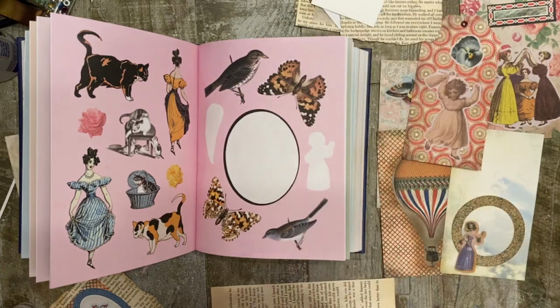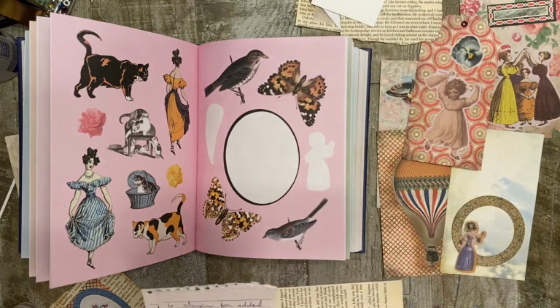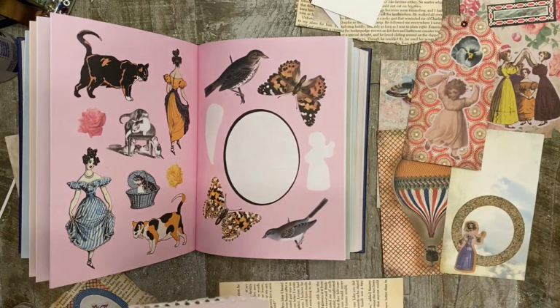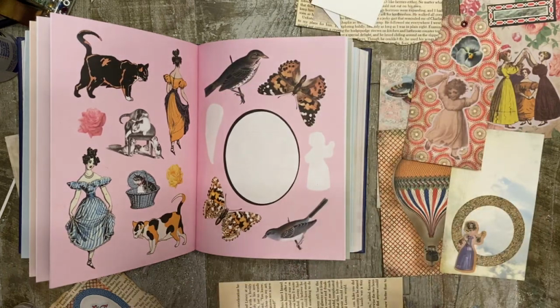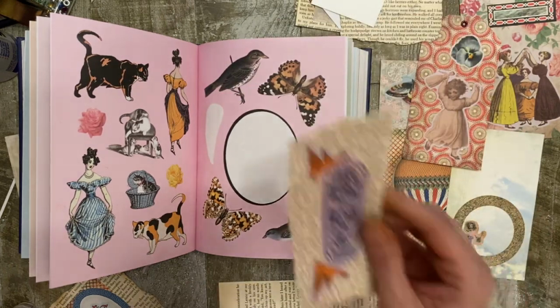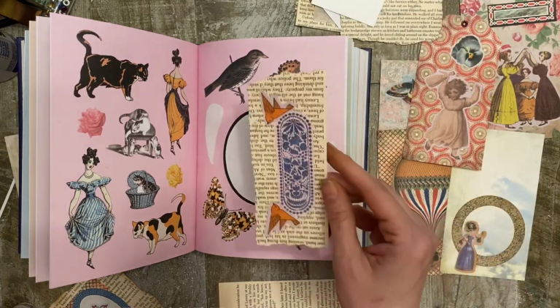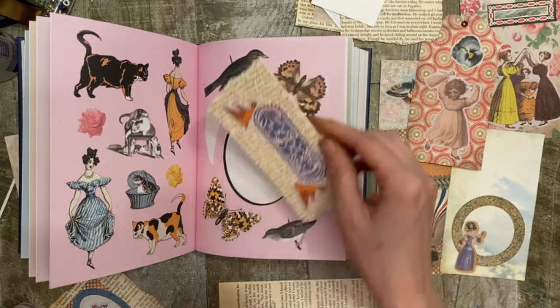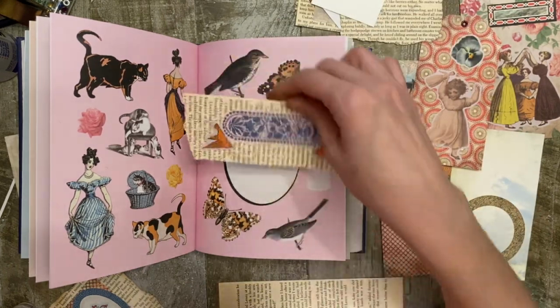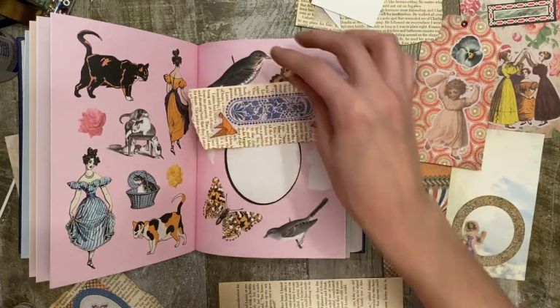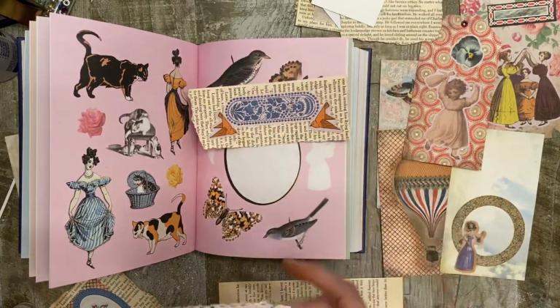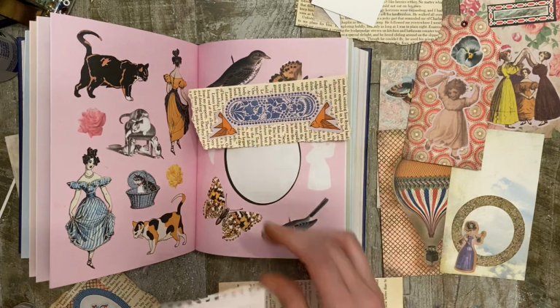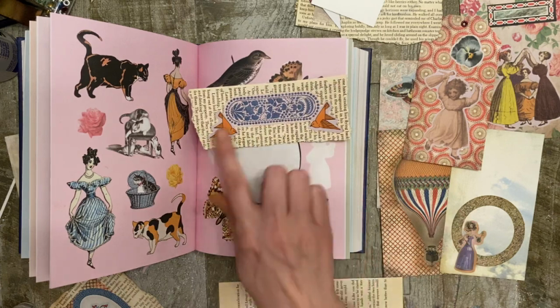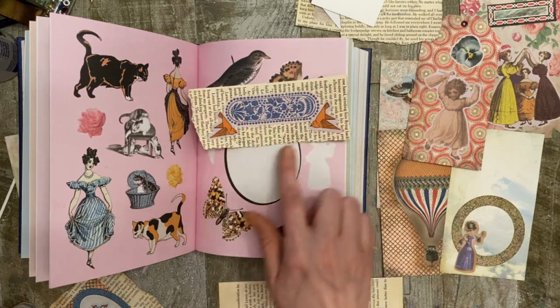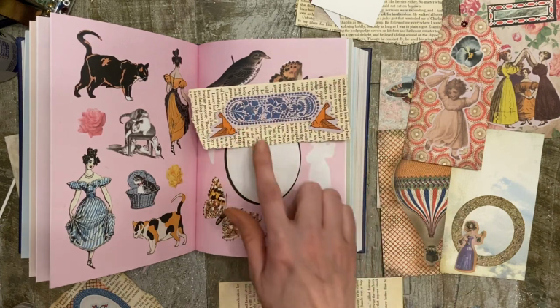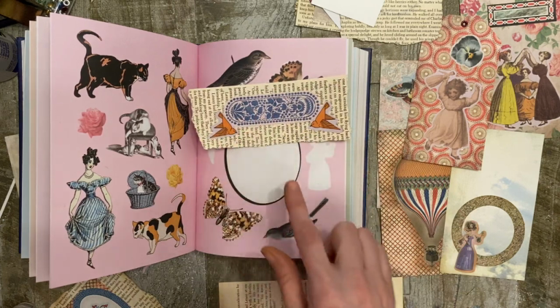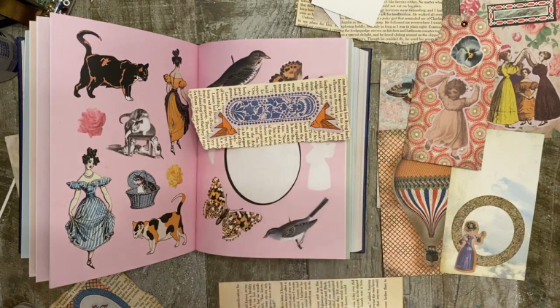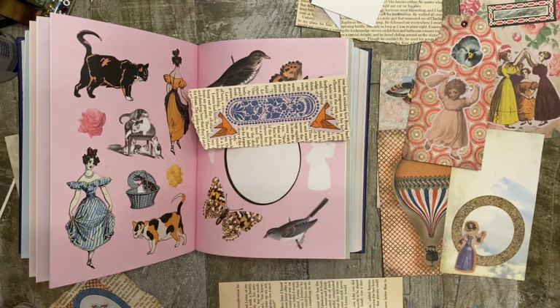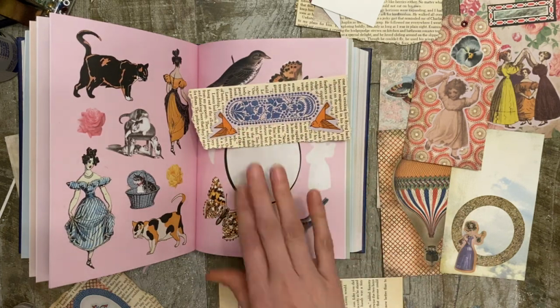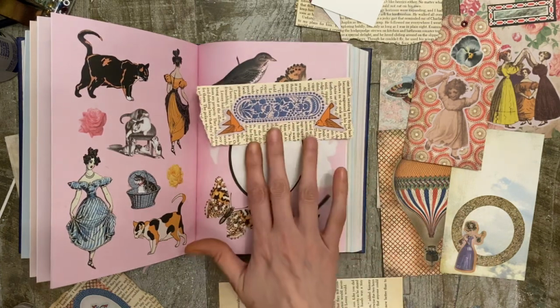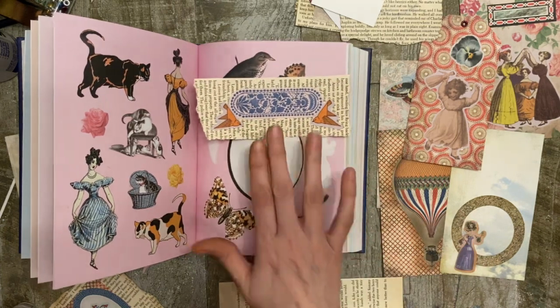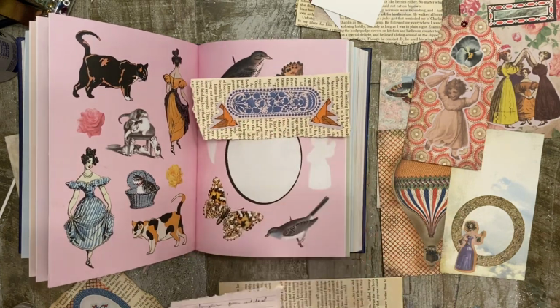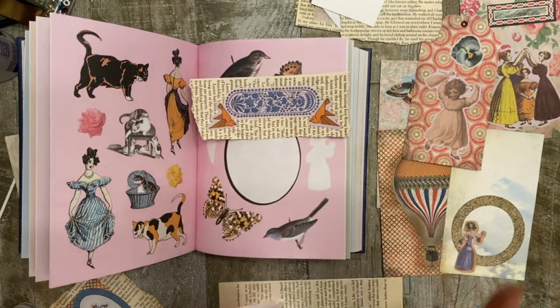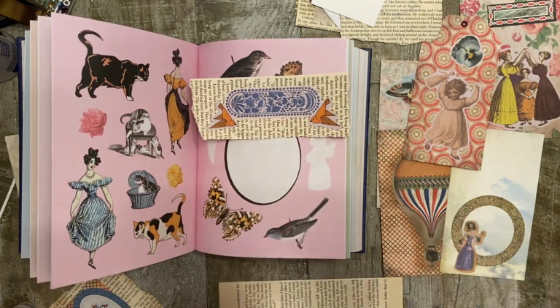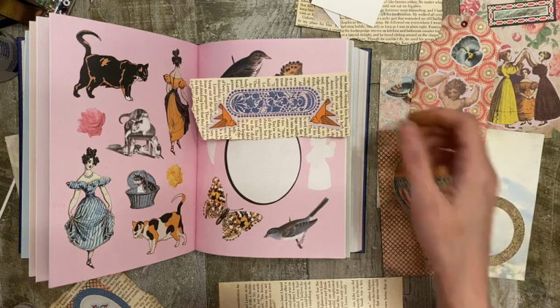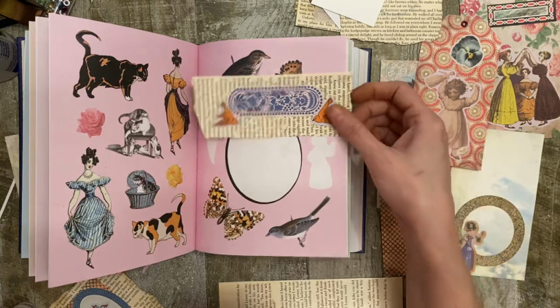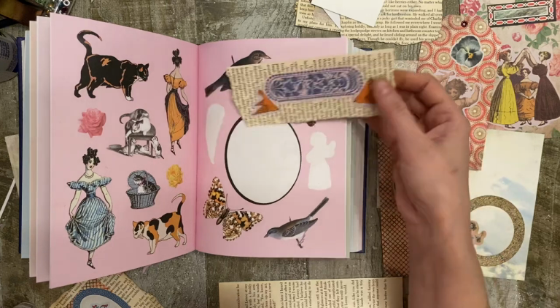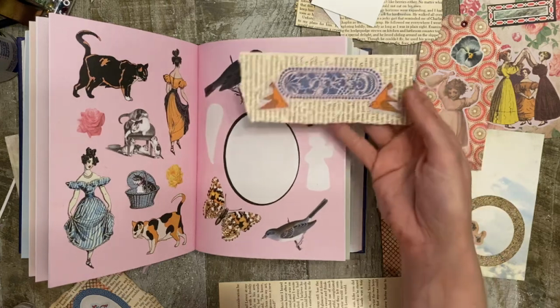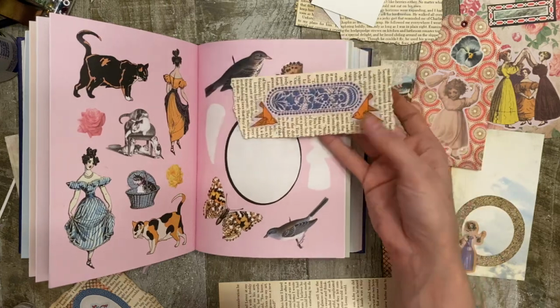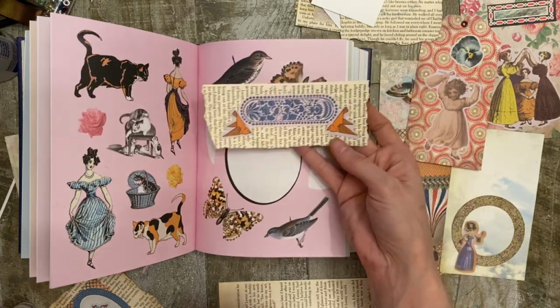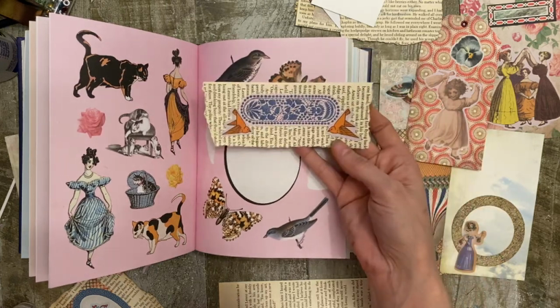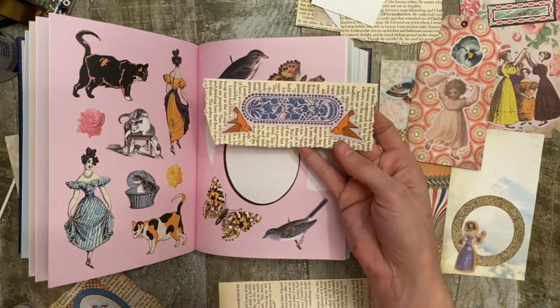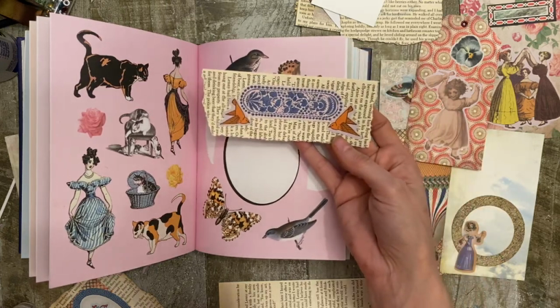Number nine, add symmetrical stickers to the rectangle decorative accent stickers to add an accent header. Here's one example of that.